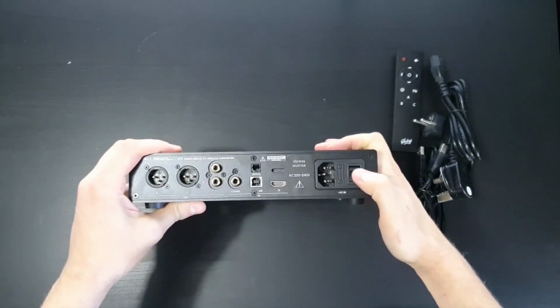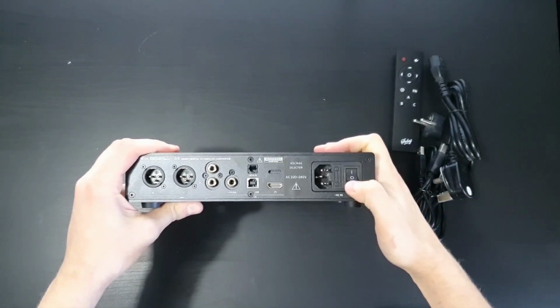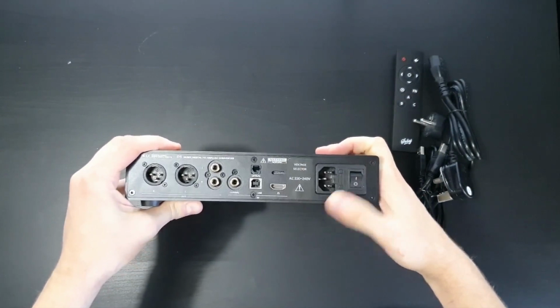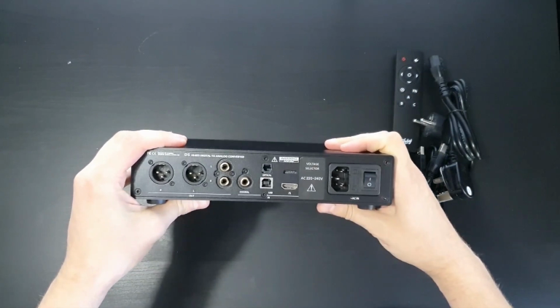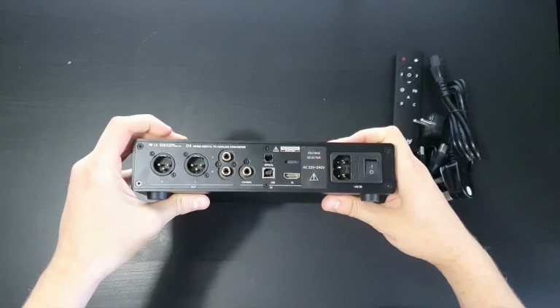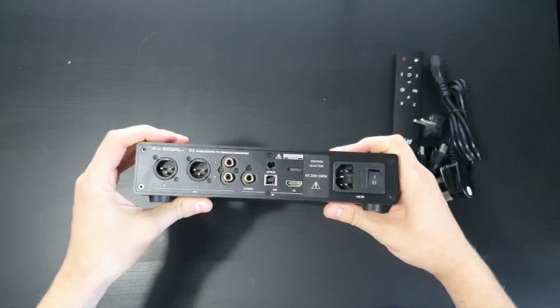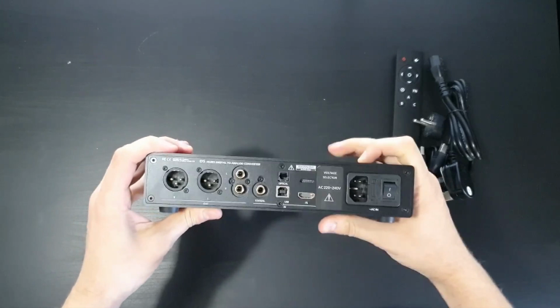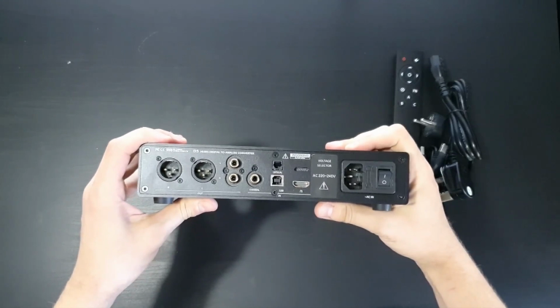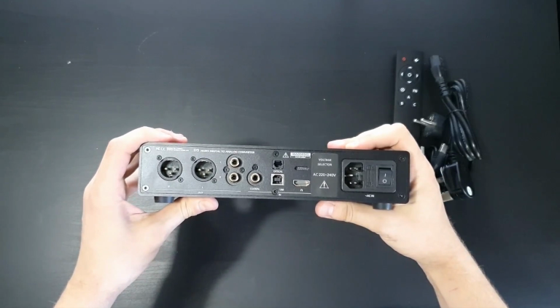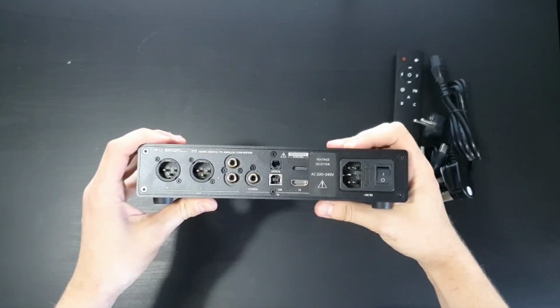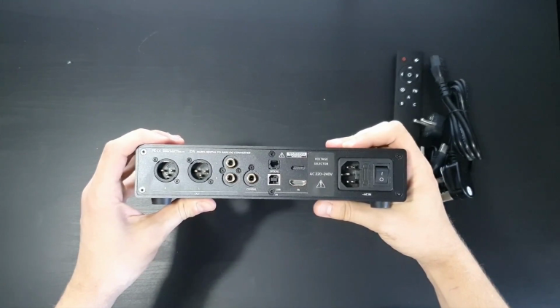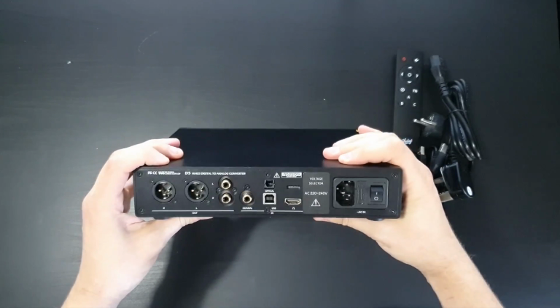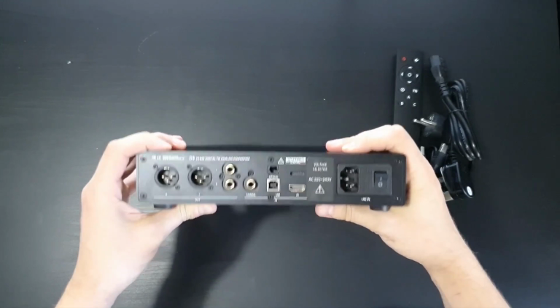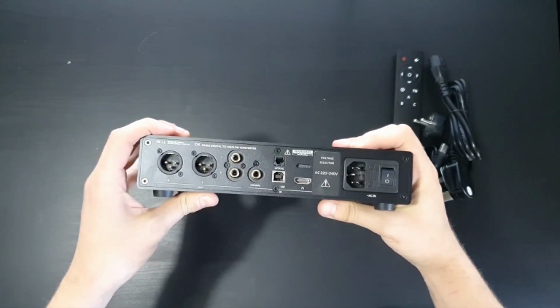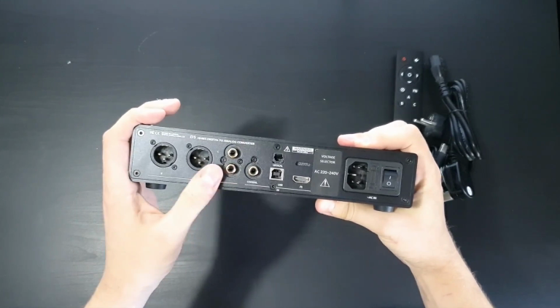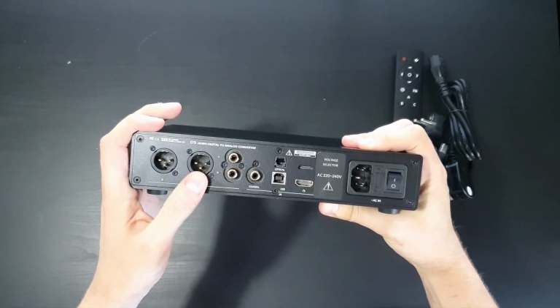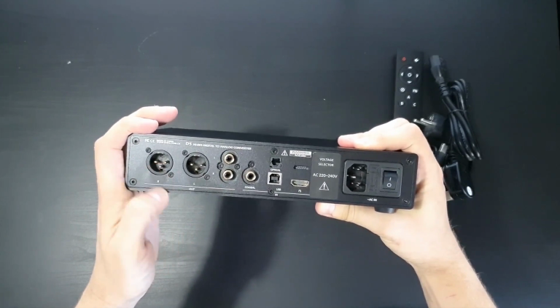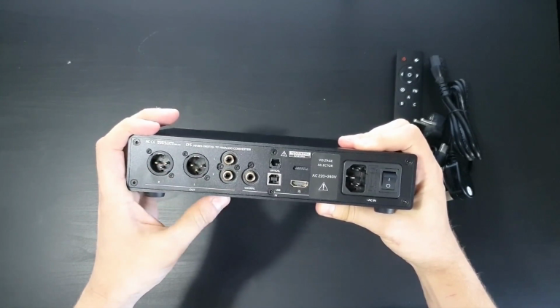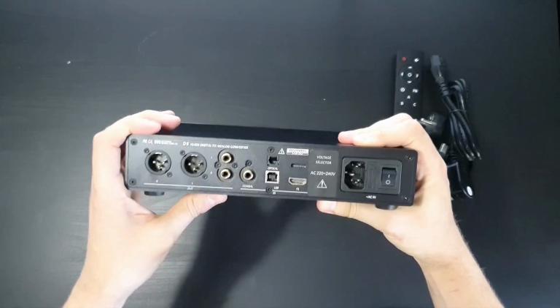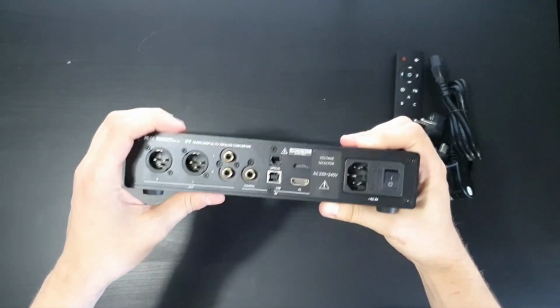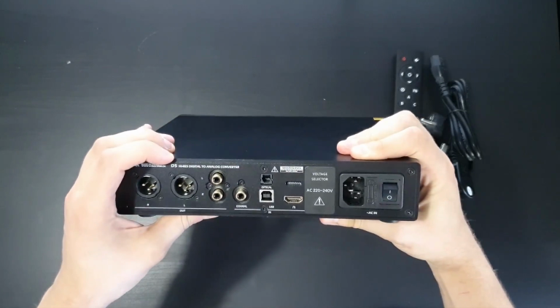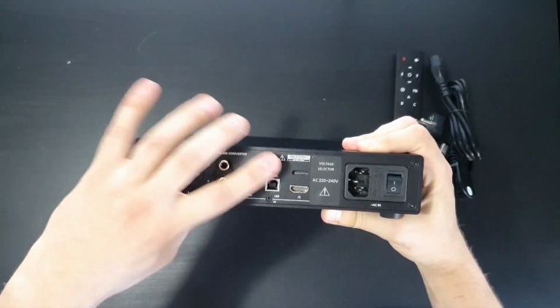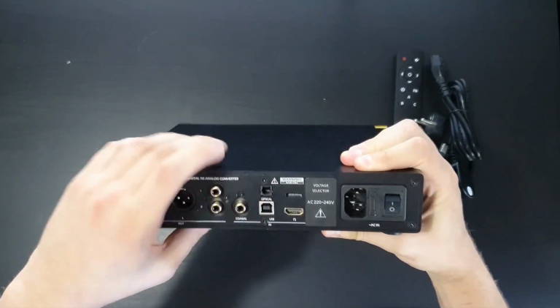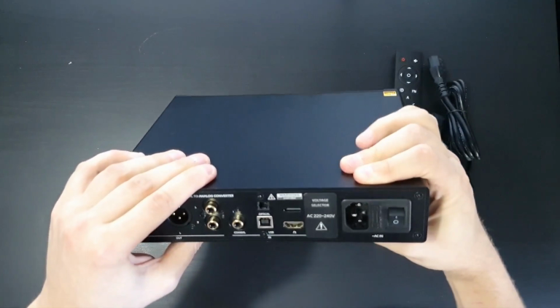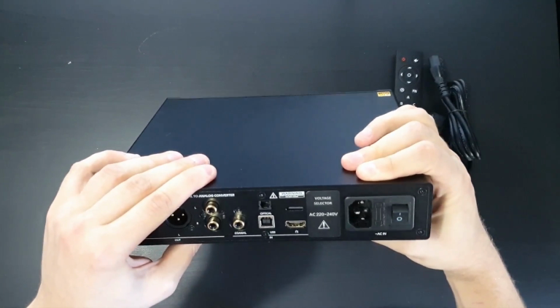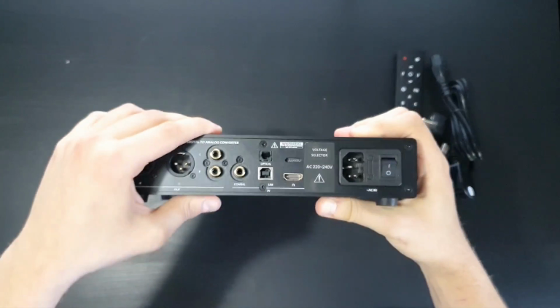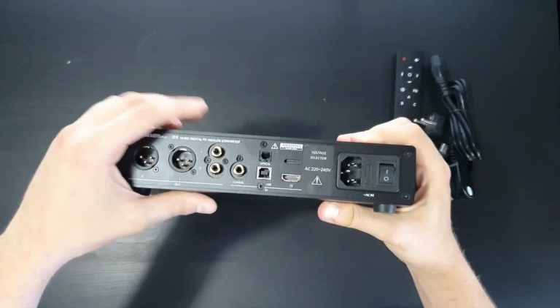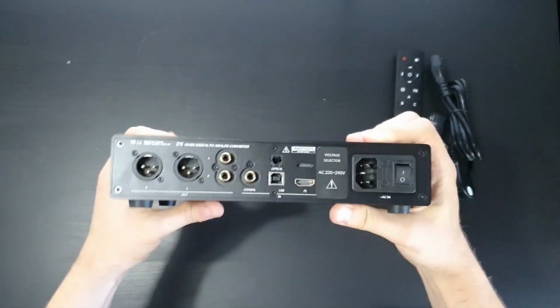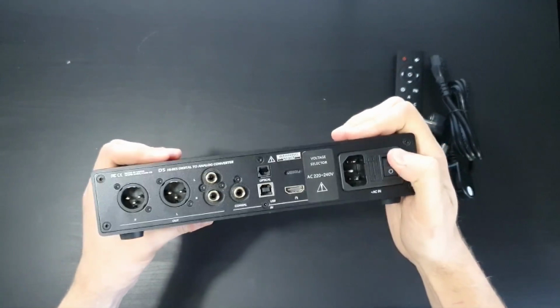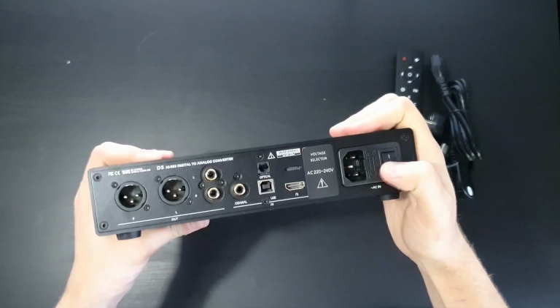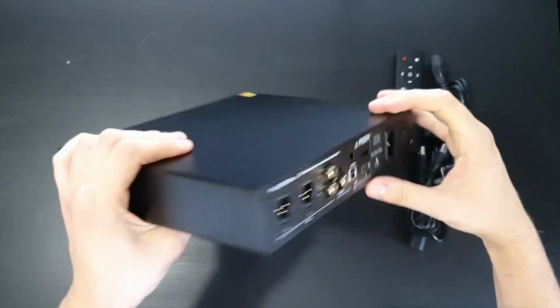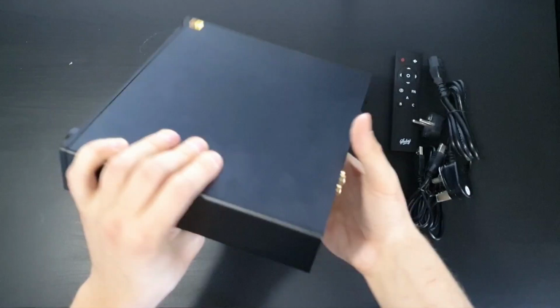On the back you can see all the inputs: I2S, USB, Toslink, and coaxial. Also the two outputs — XLR and RCA. These can be used as line outputs or volume control outputs.